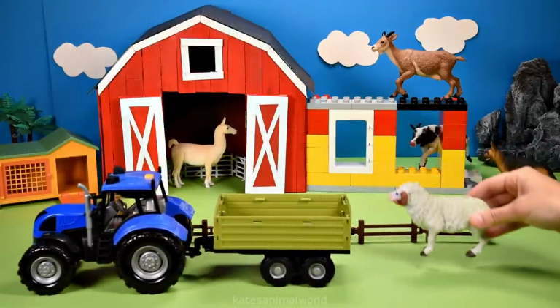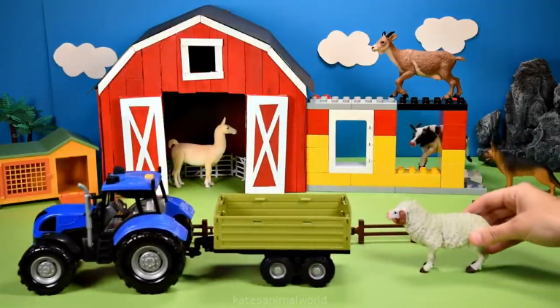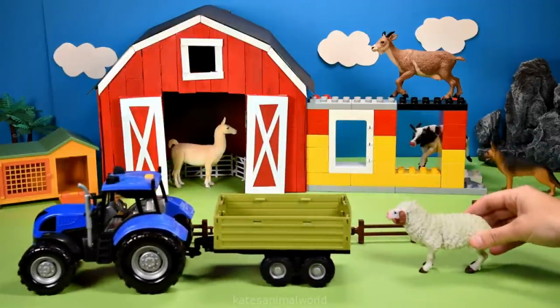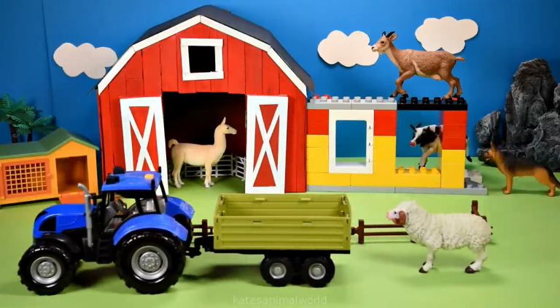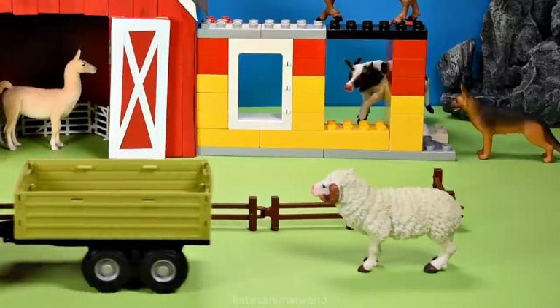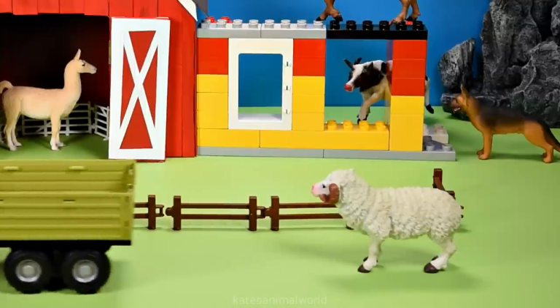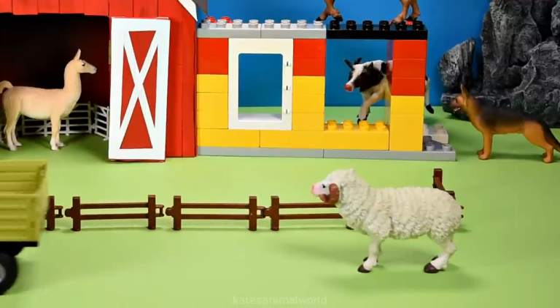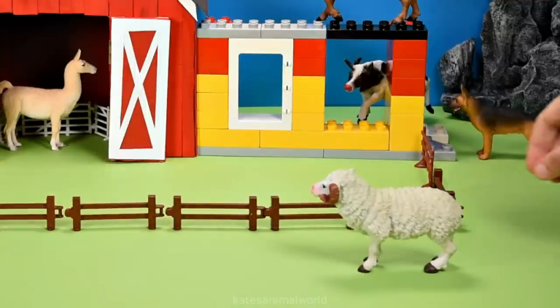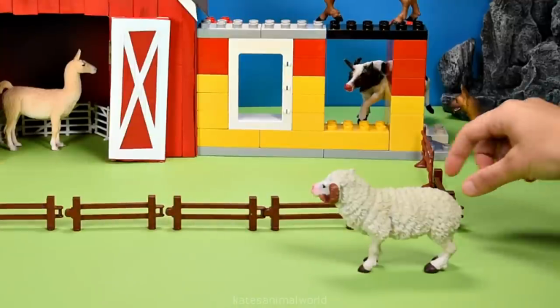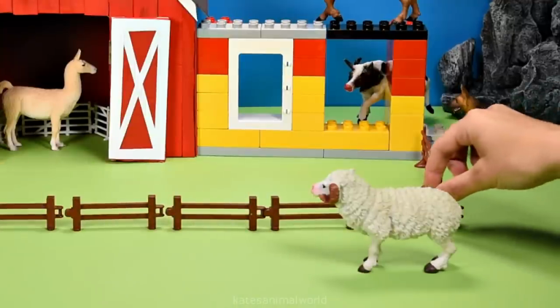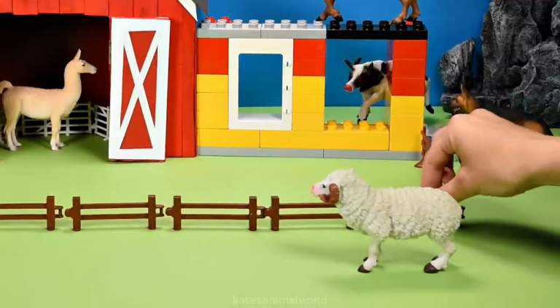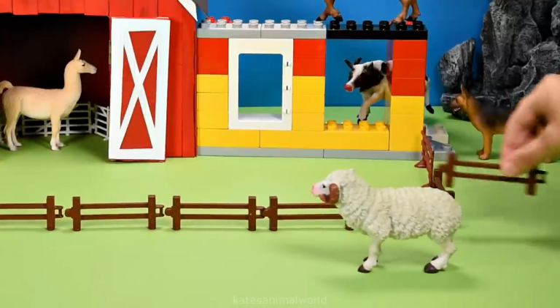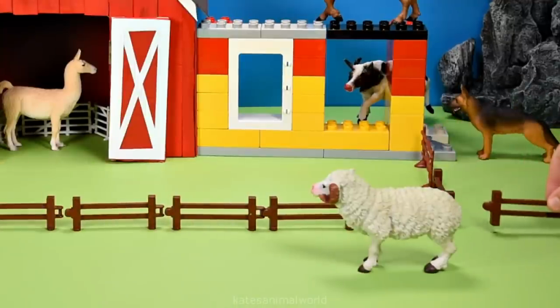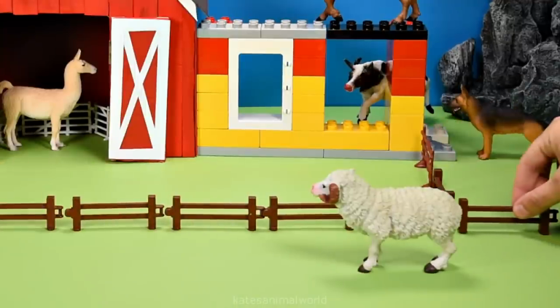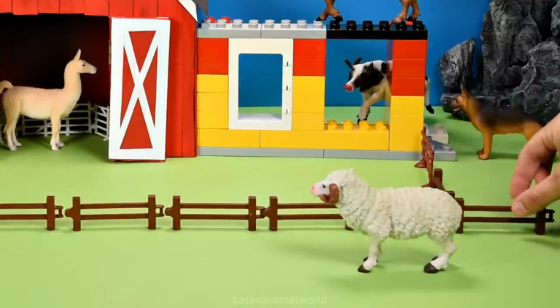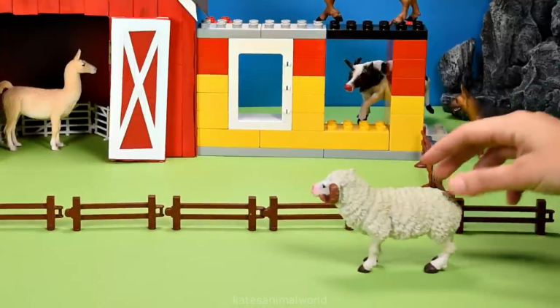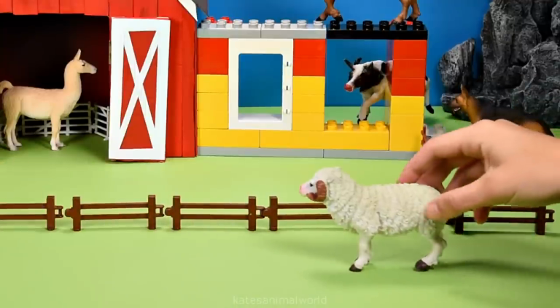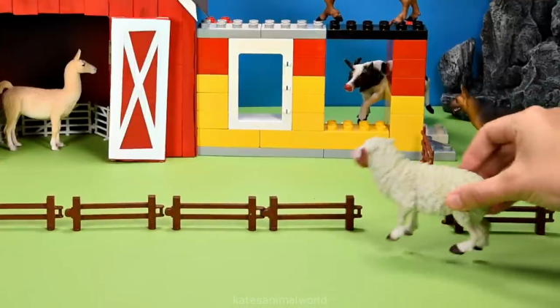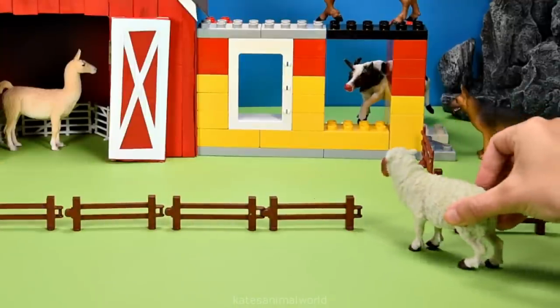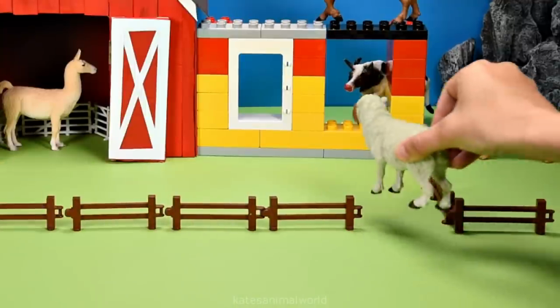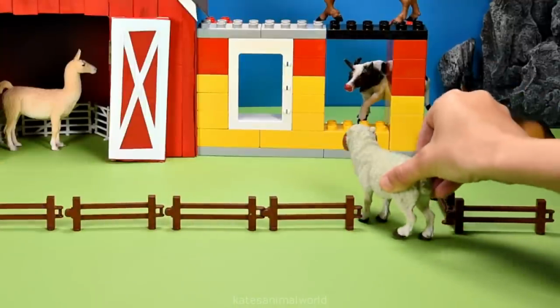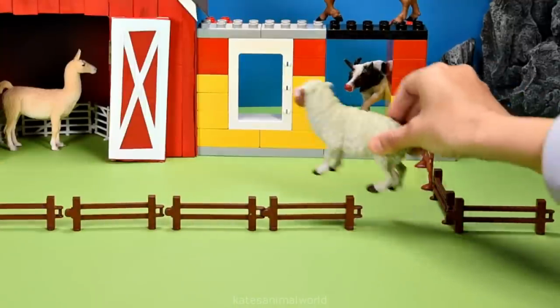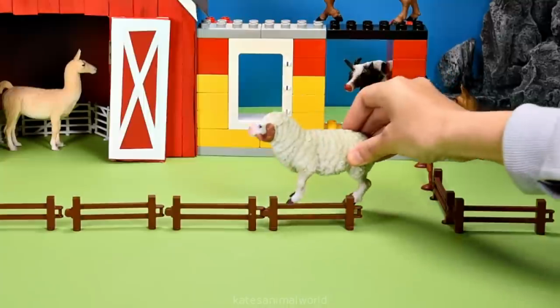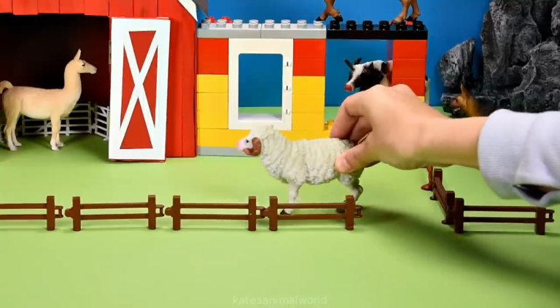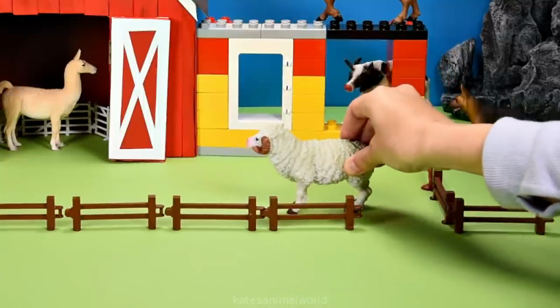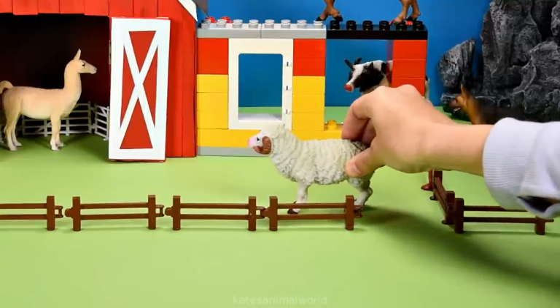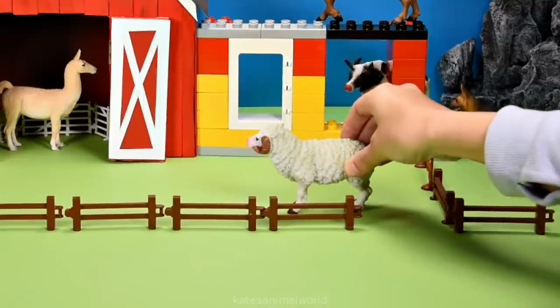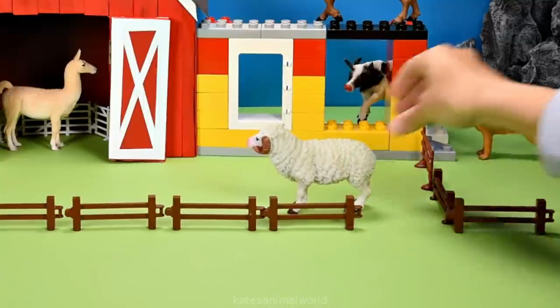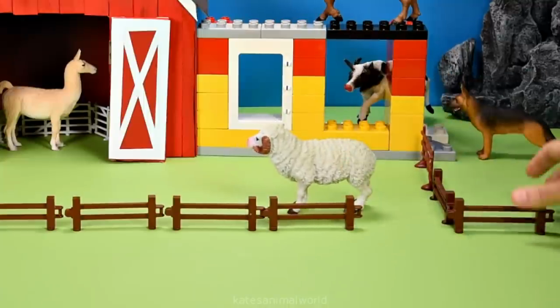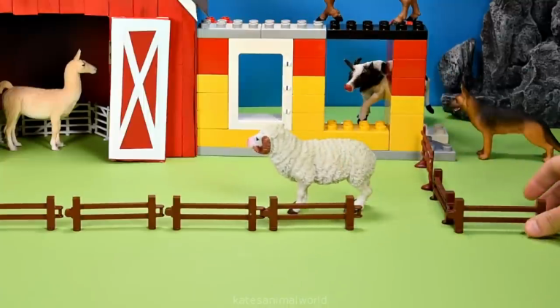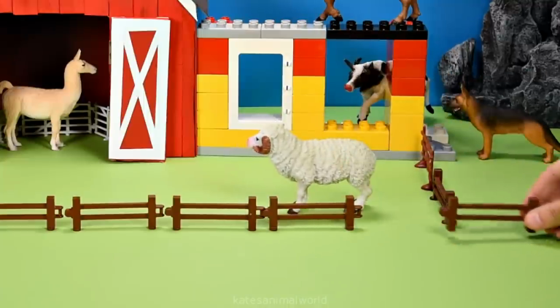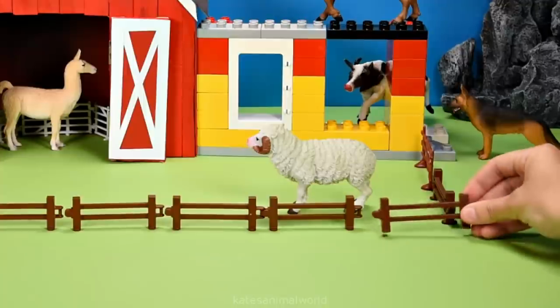It's a sheep. Did you know sheep use a baa noise to communicate with each other? It sounds like this: Bah. Don't forget to close the gate.